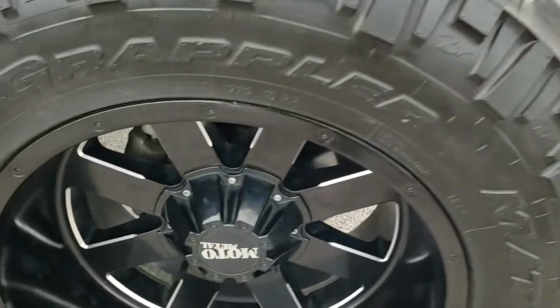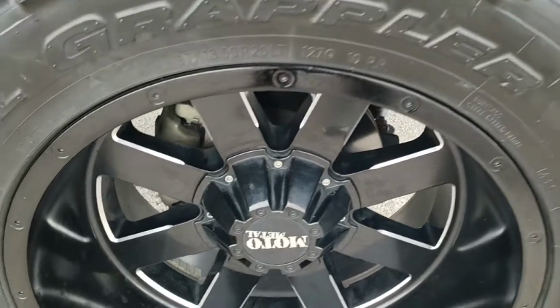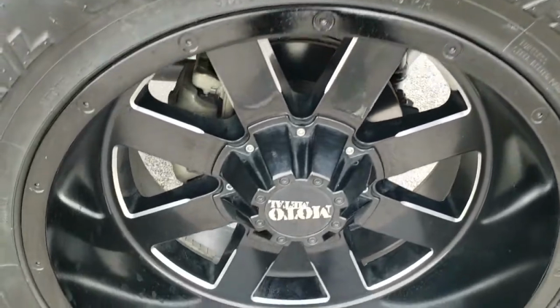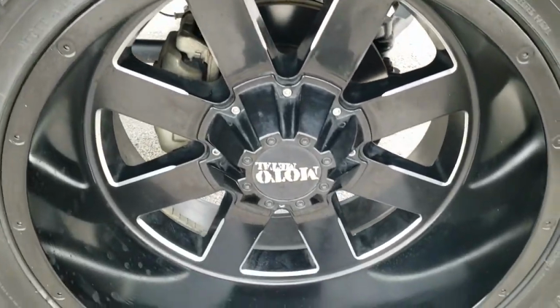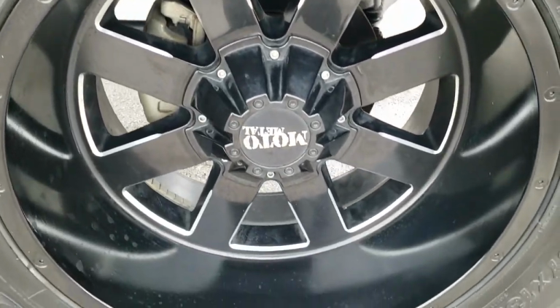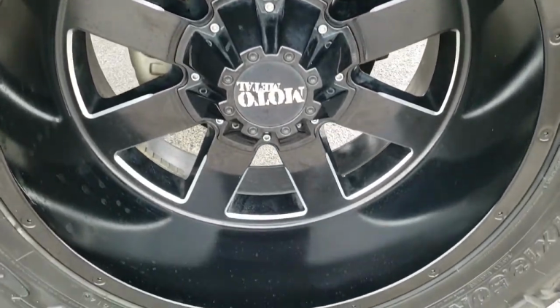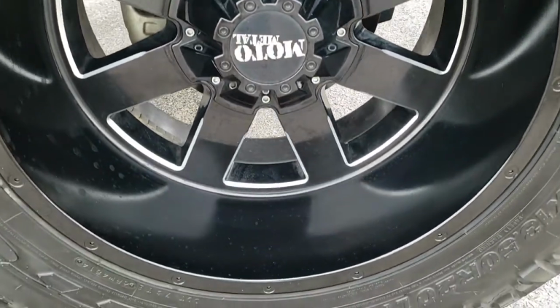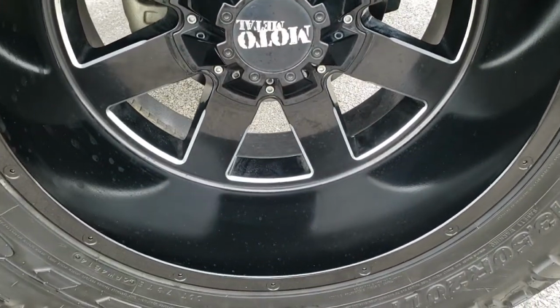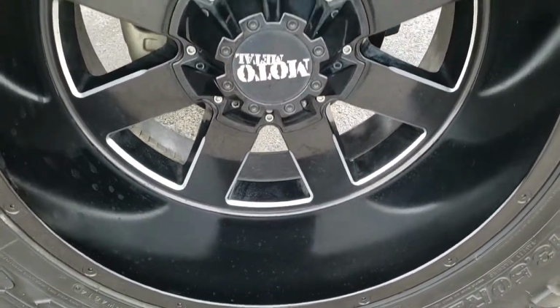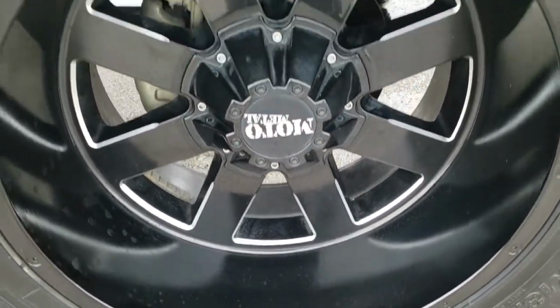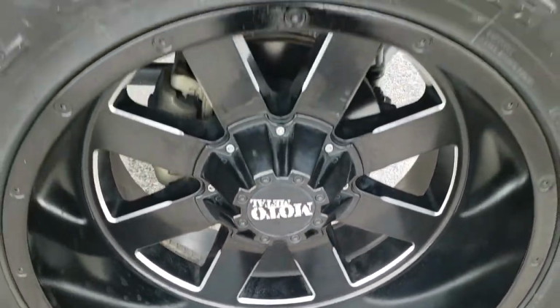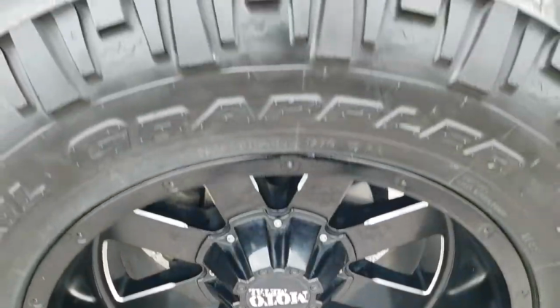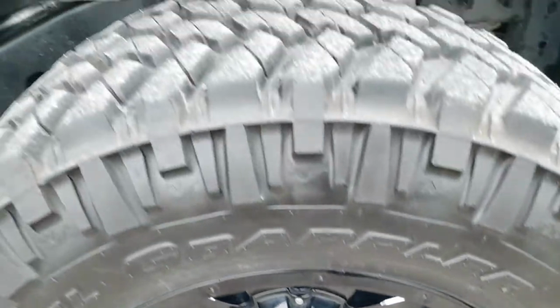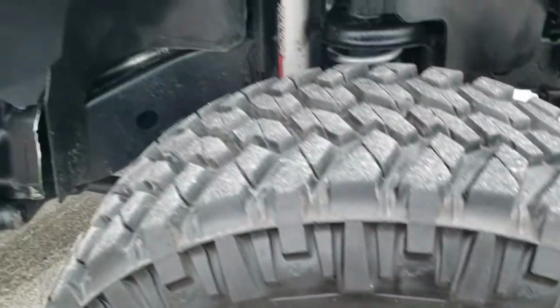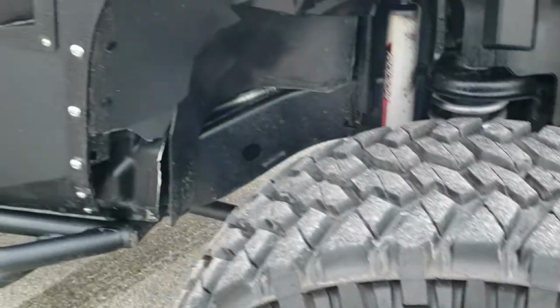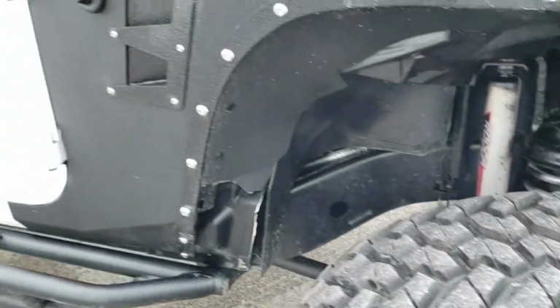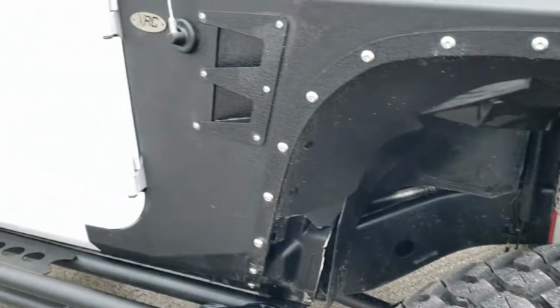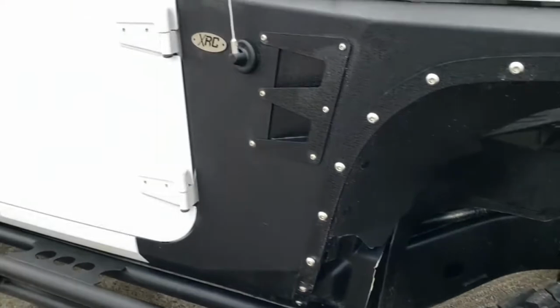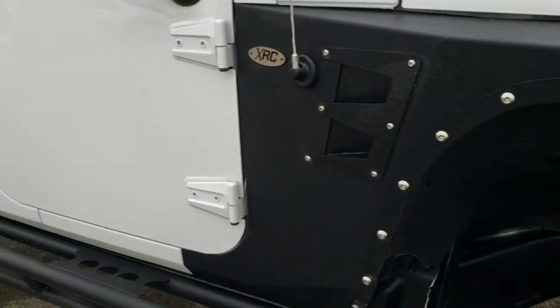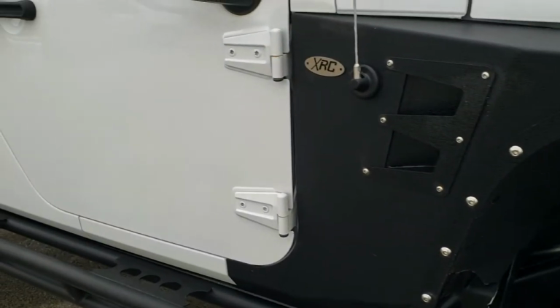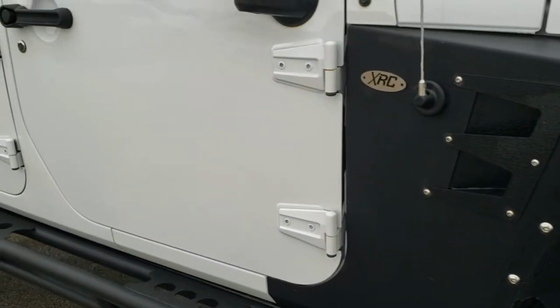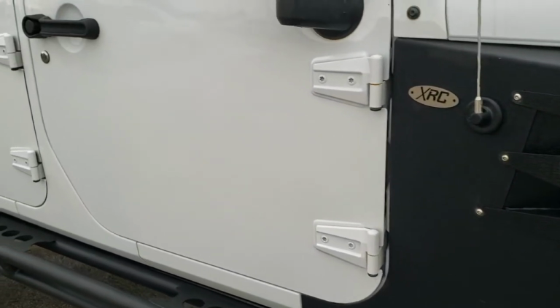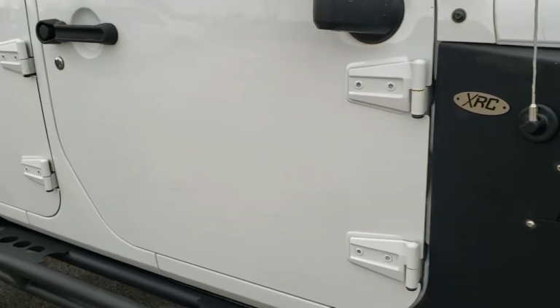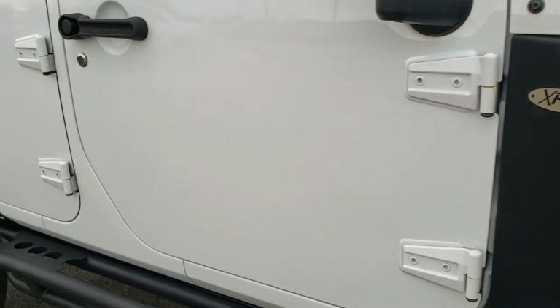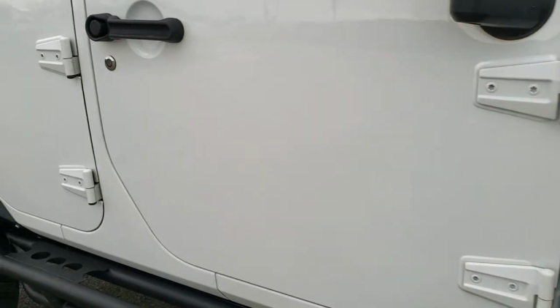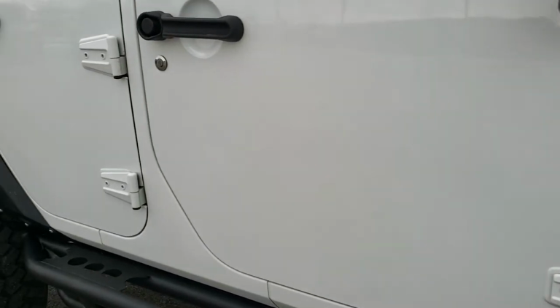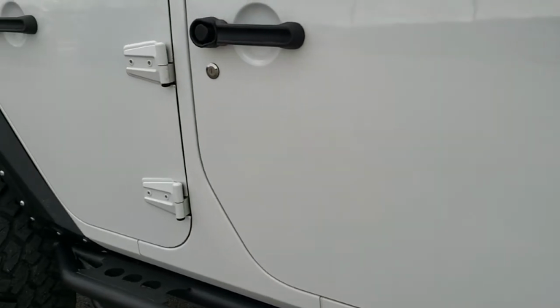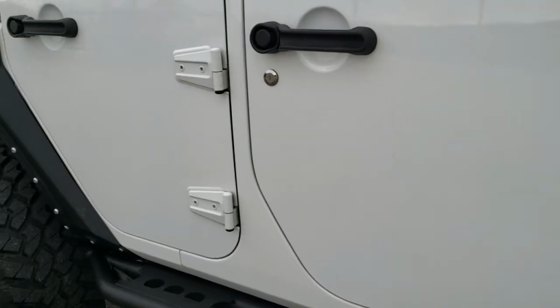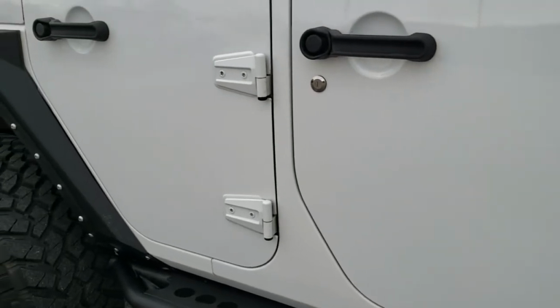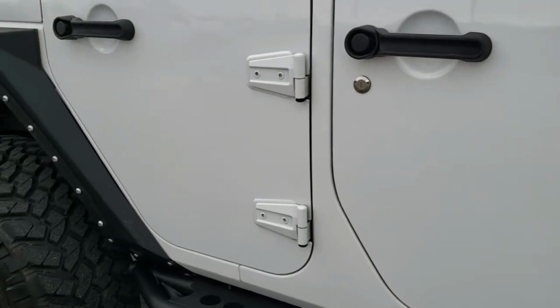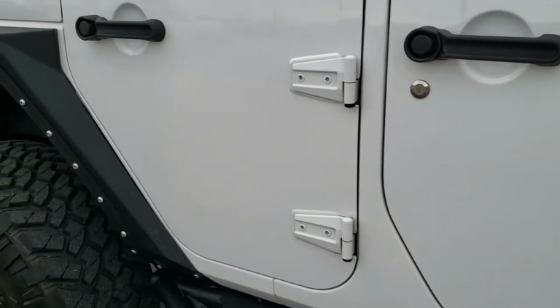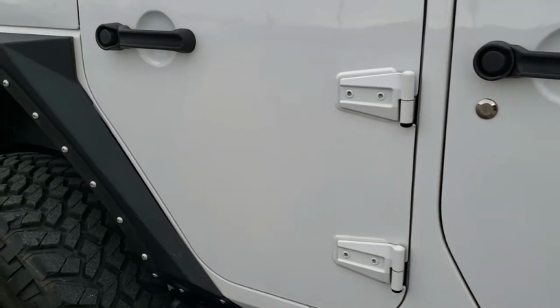The passenger side rim has no scuffs or scrapes. As you go down the rest of the side of the Jeep you can see just how clean the body is — how reflective and mirror-like that paint is.